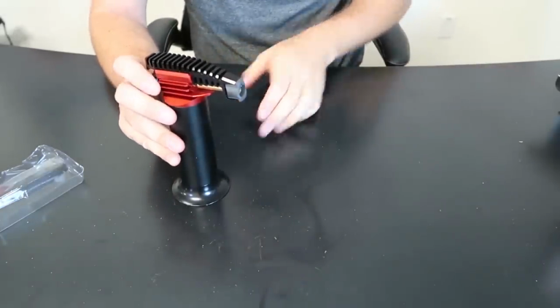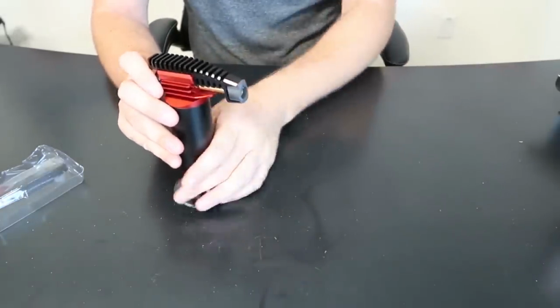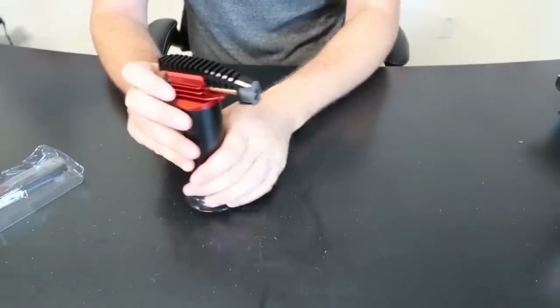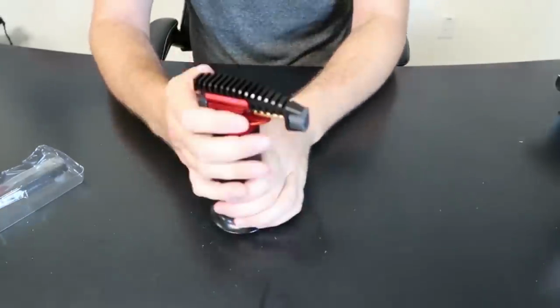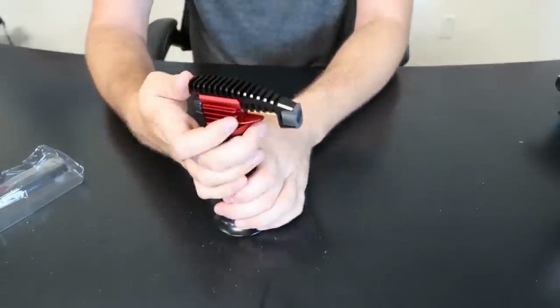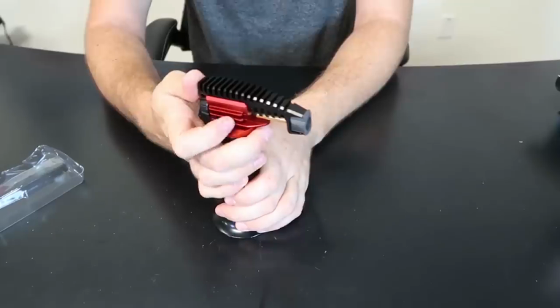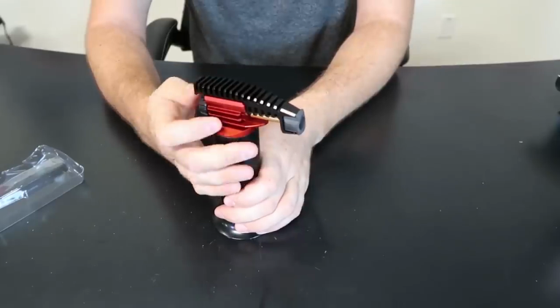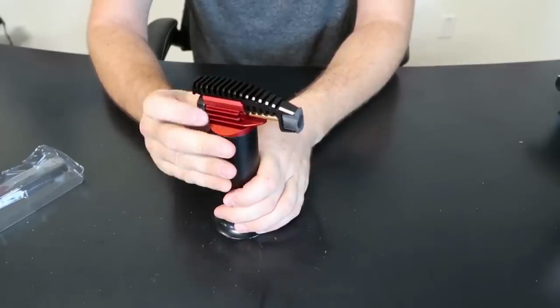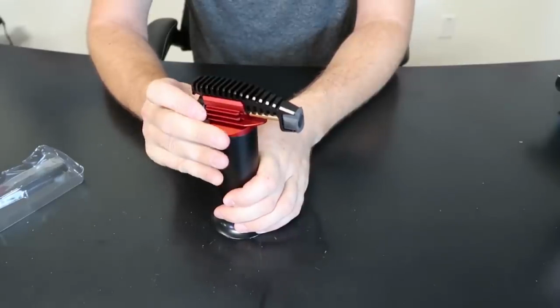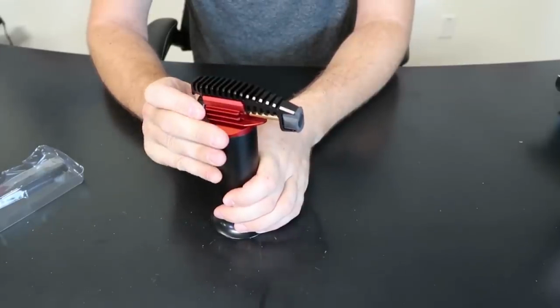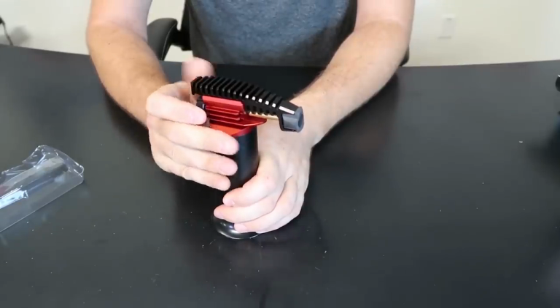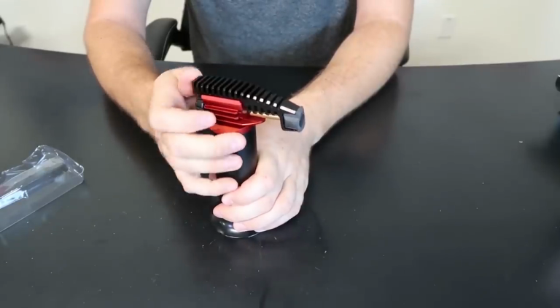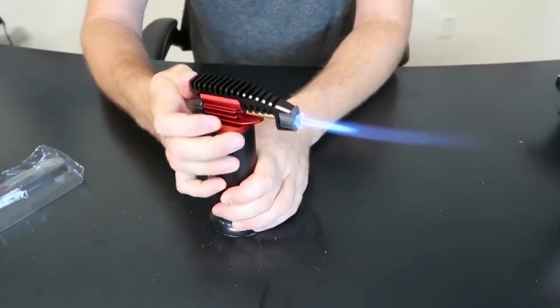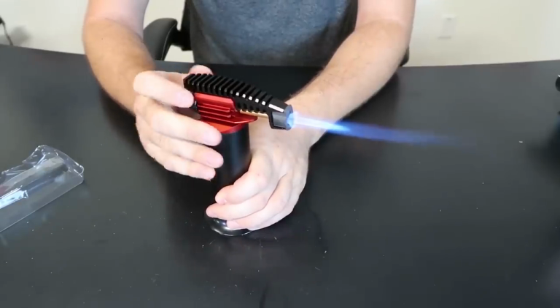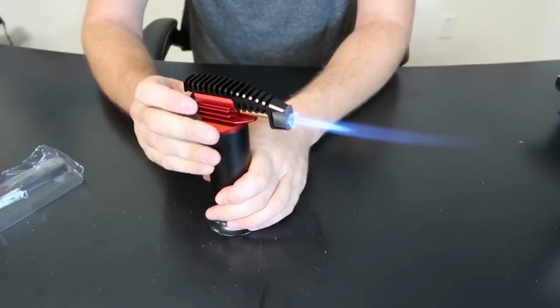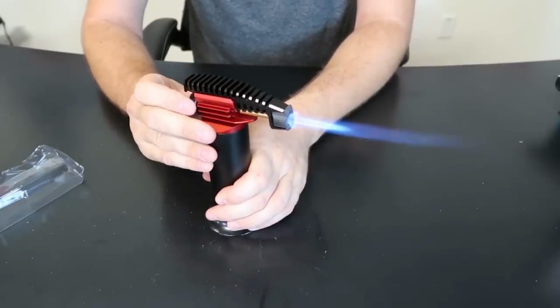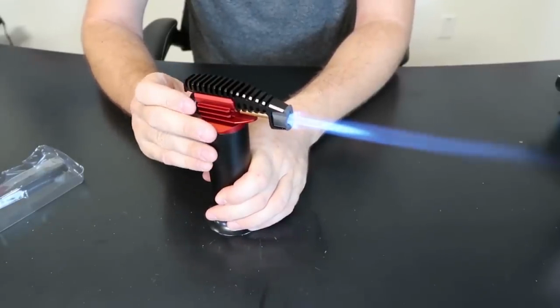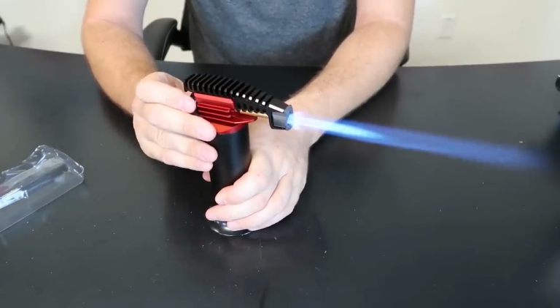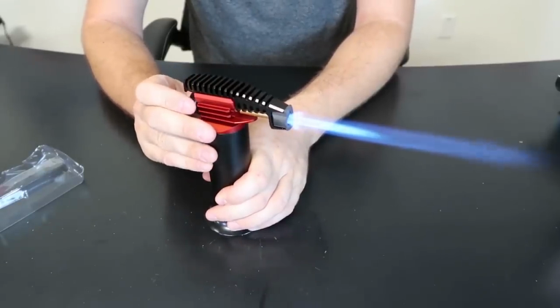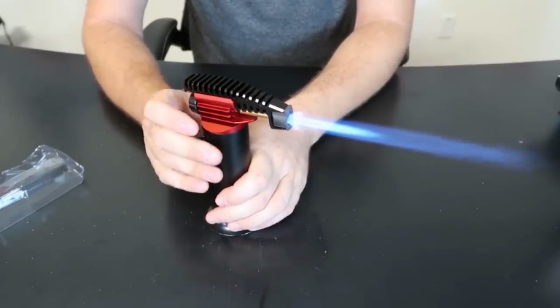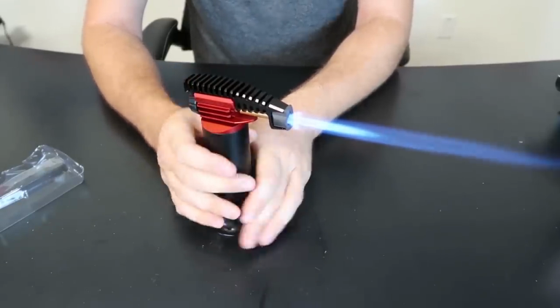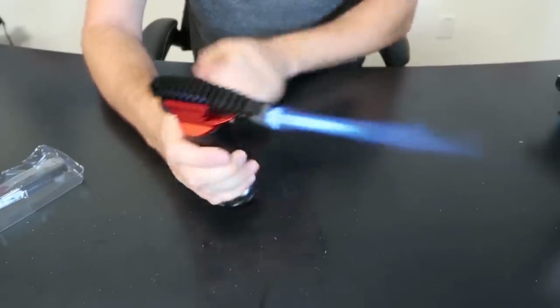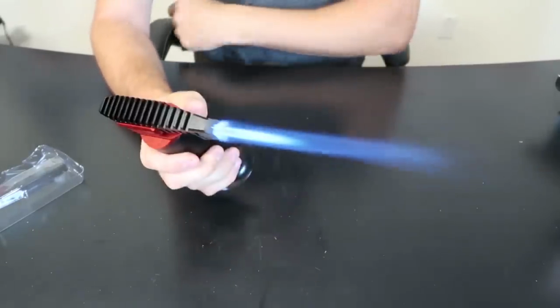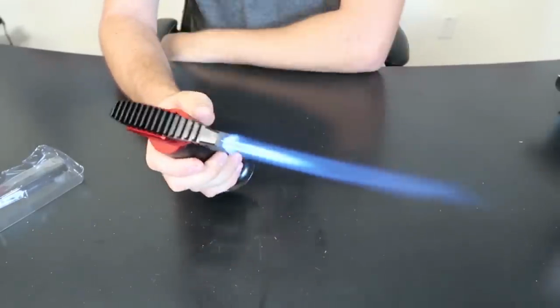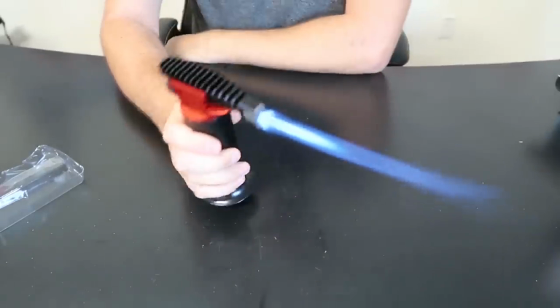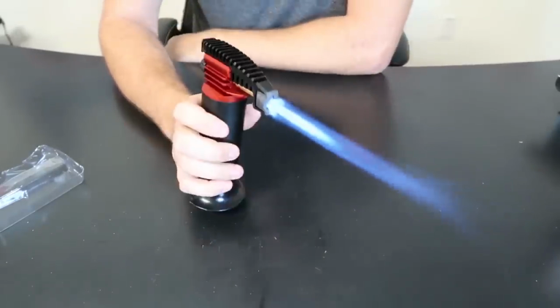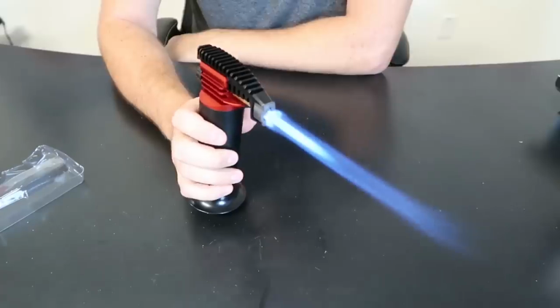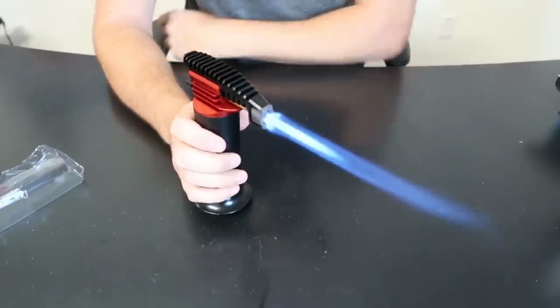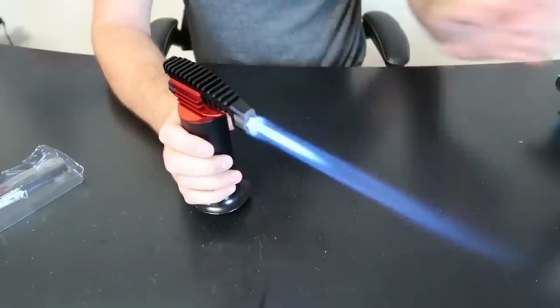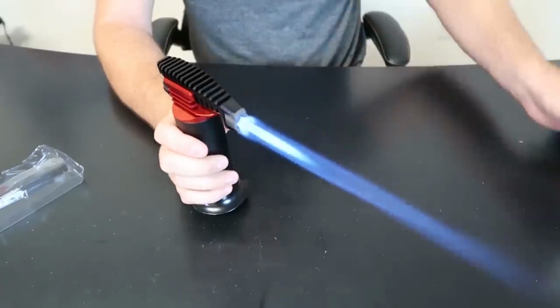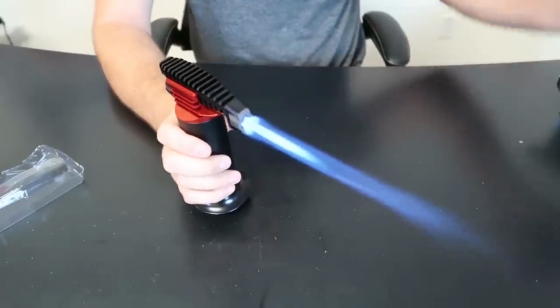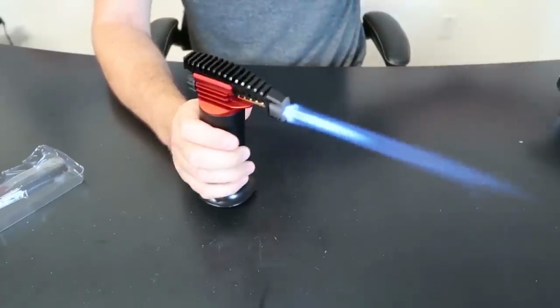And then it's like too much. That's a really, really big flame, that's for sure.